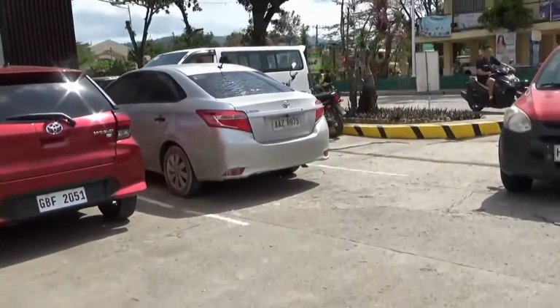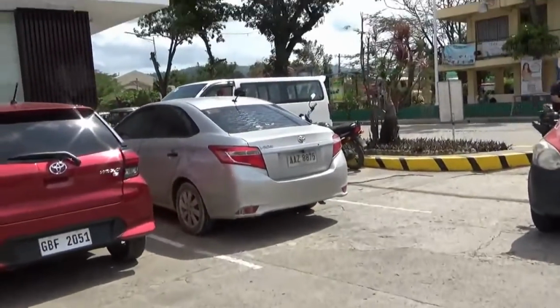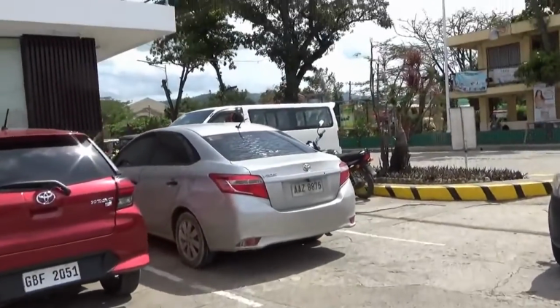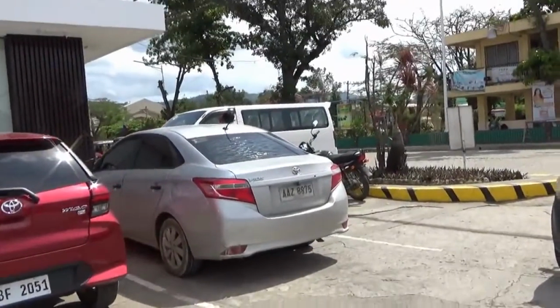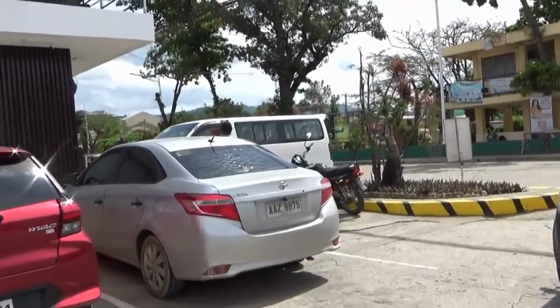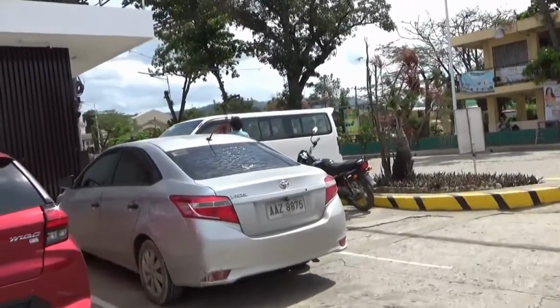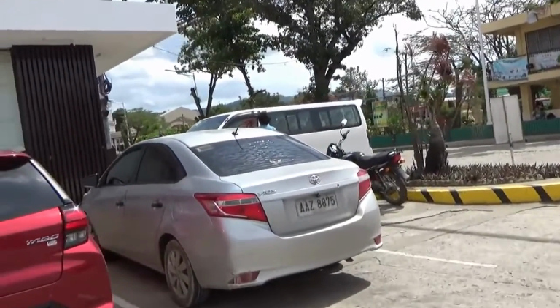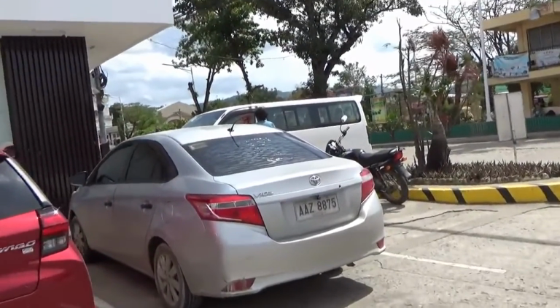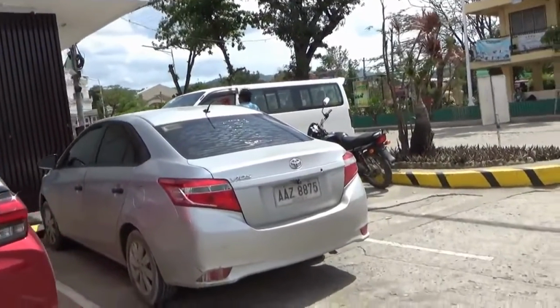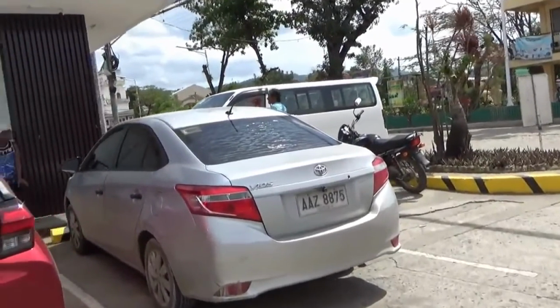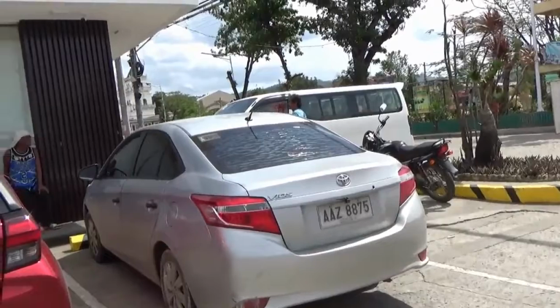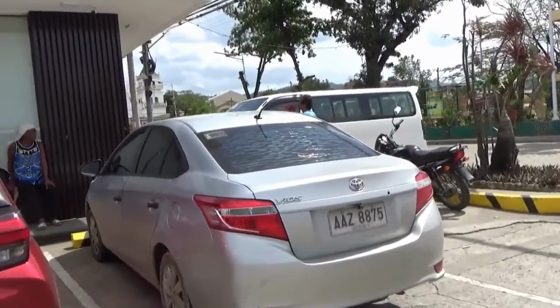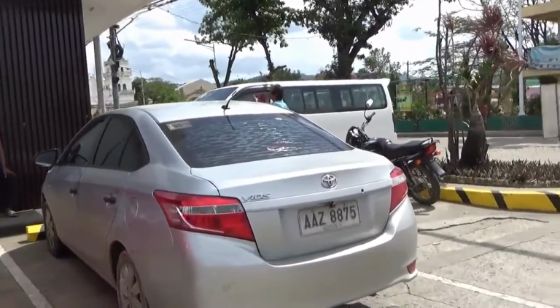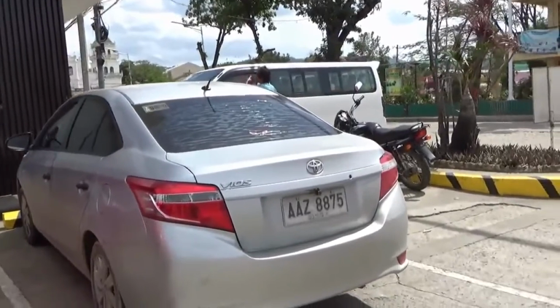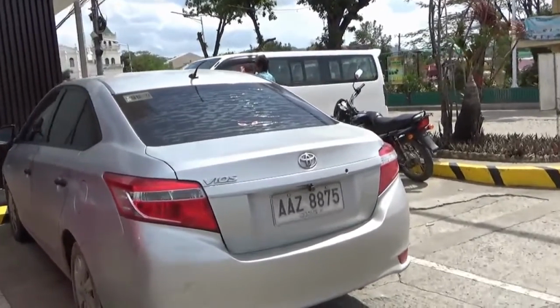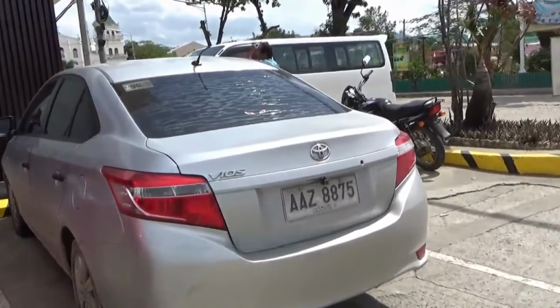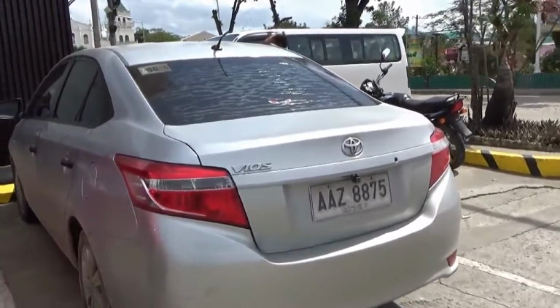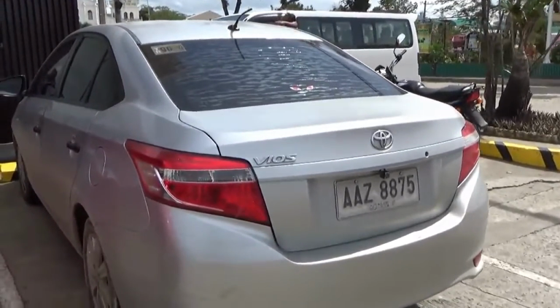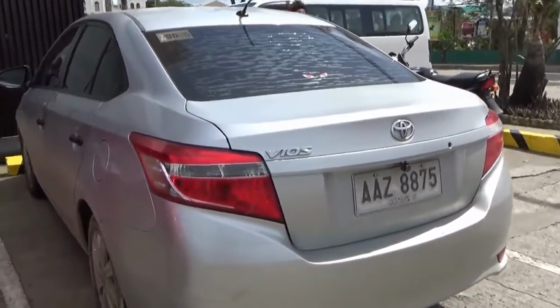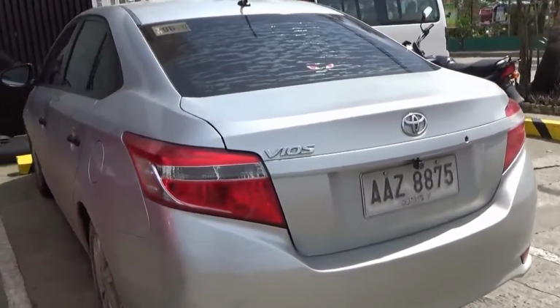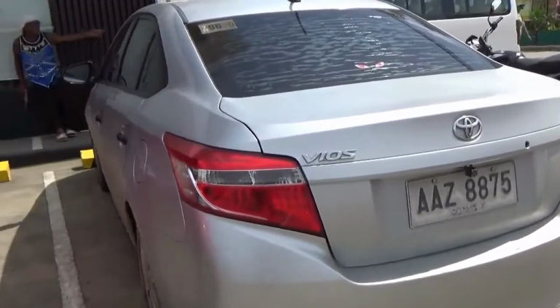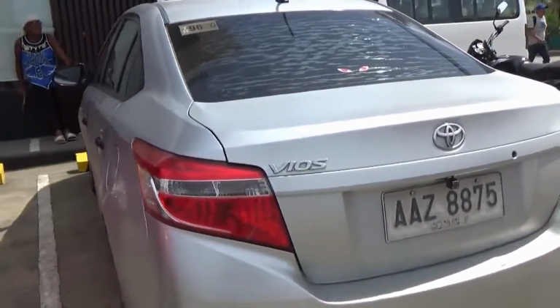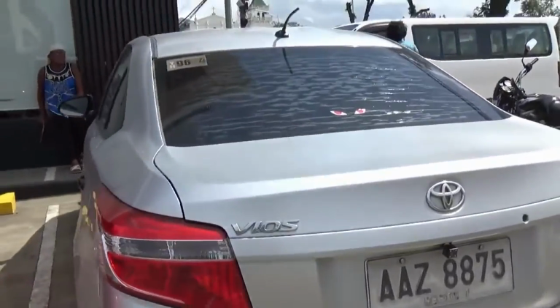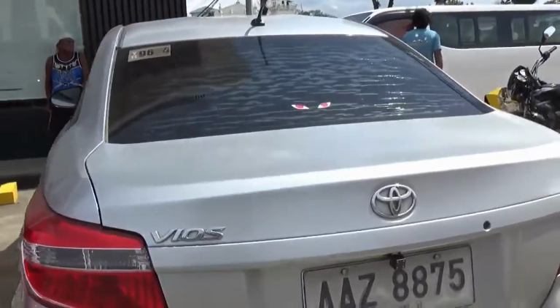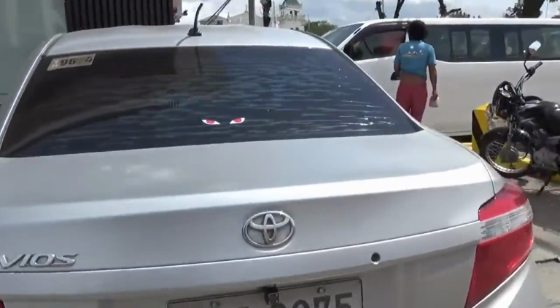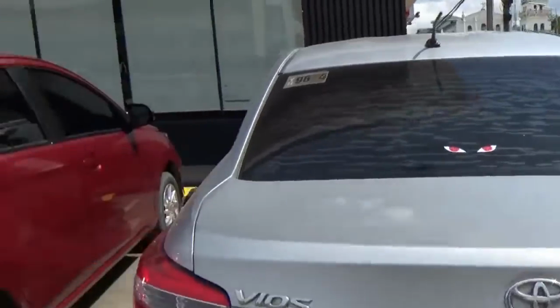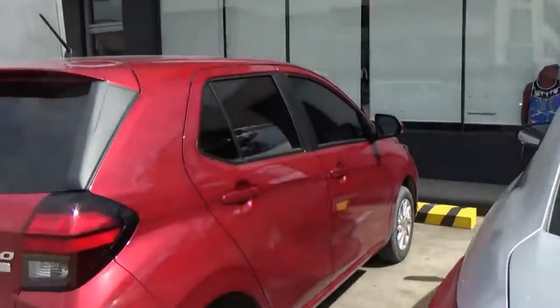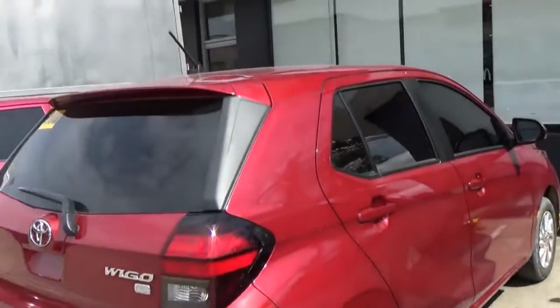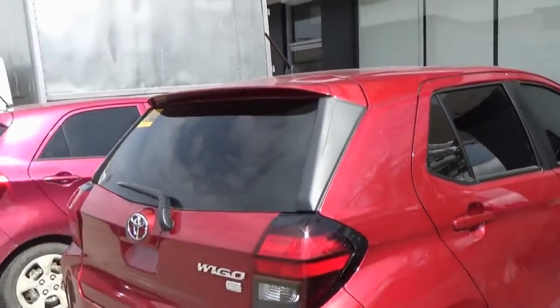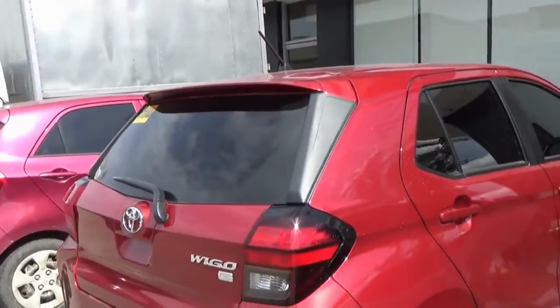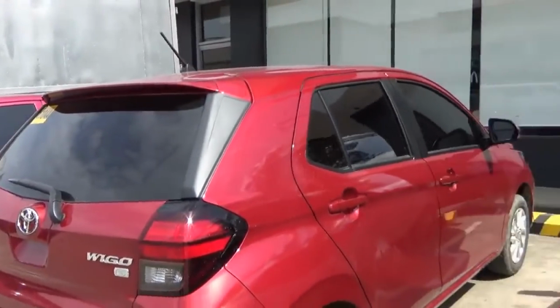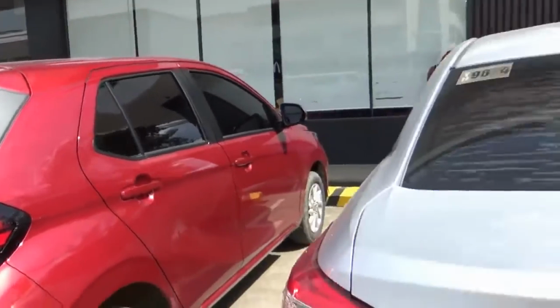Here's a Toyota Vios — brand new, about a million pesos, around $20,000 to $25,000. These have a four-cylinder engine, whereas all these smaller cars have three-cylinder engines.